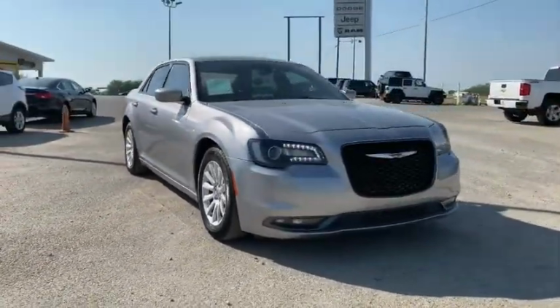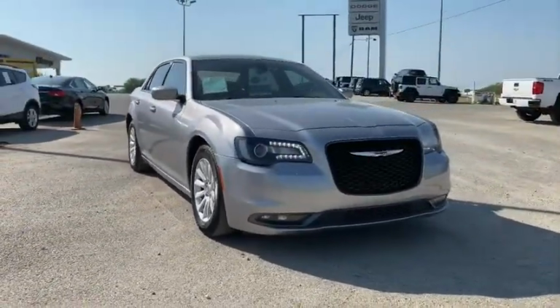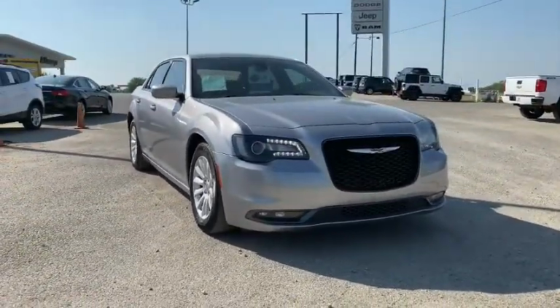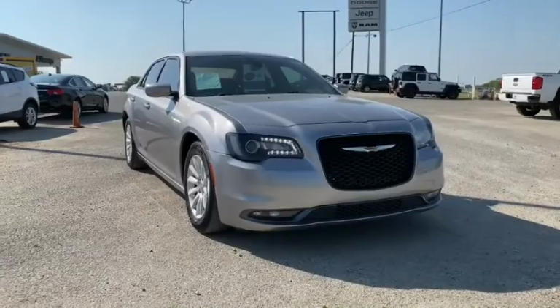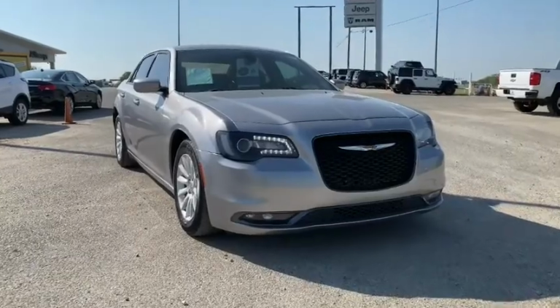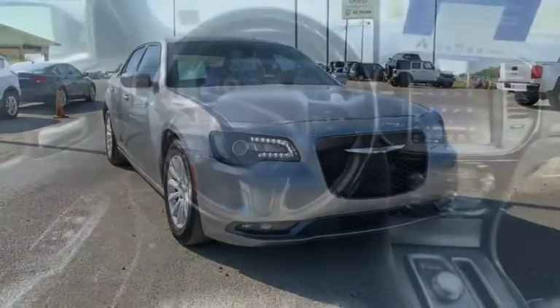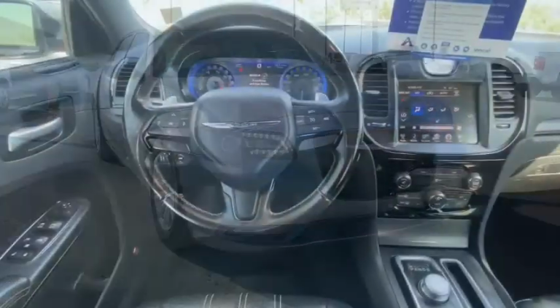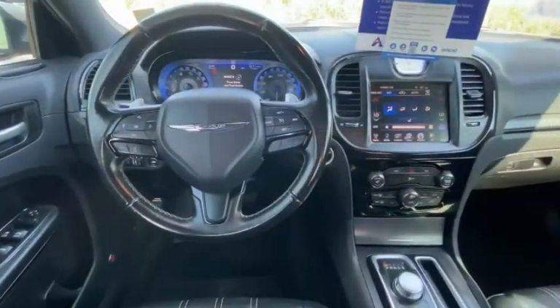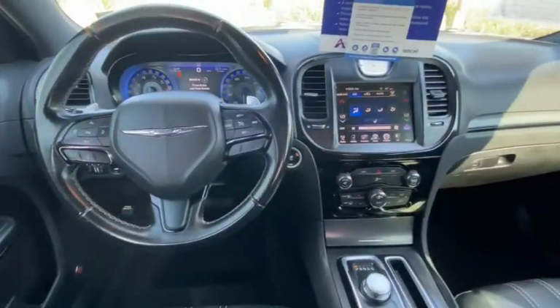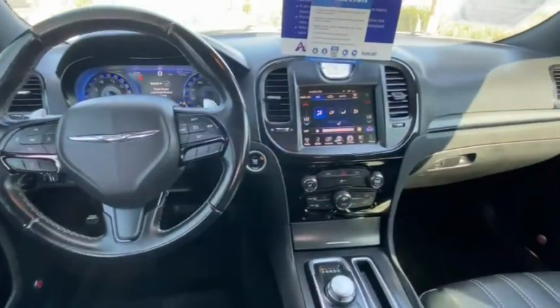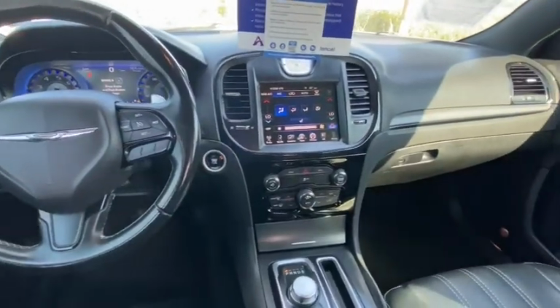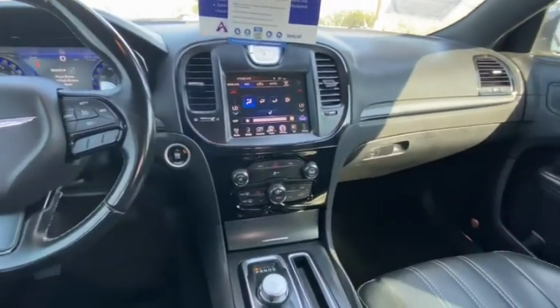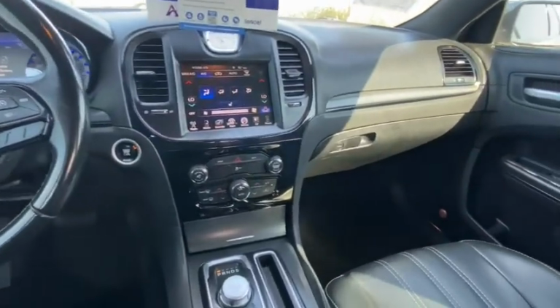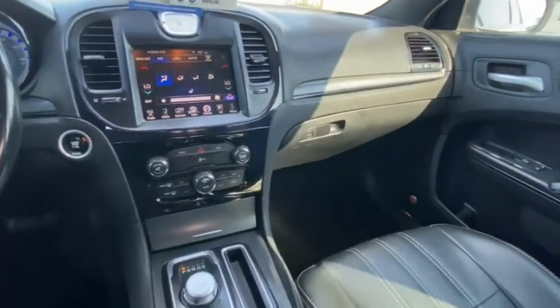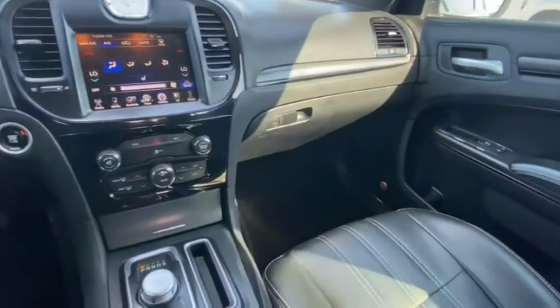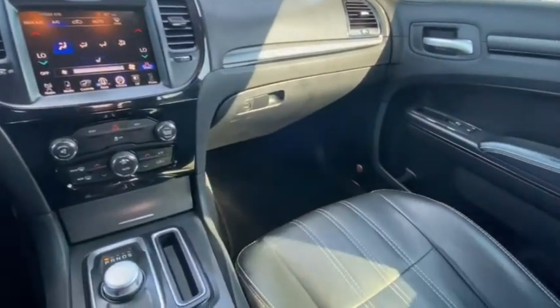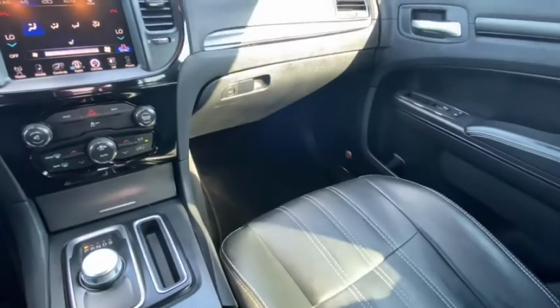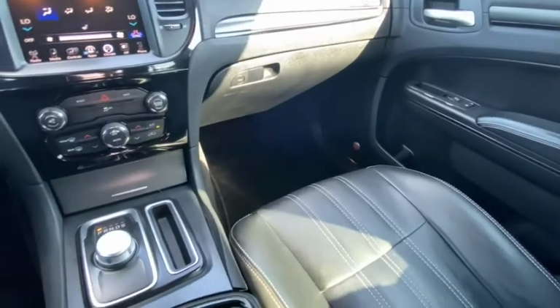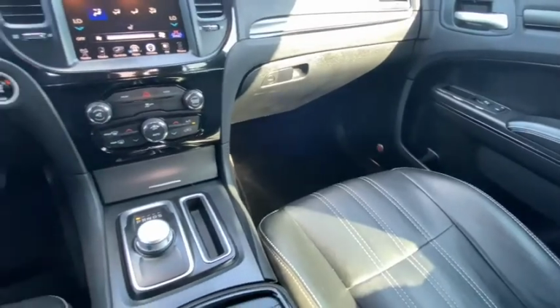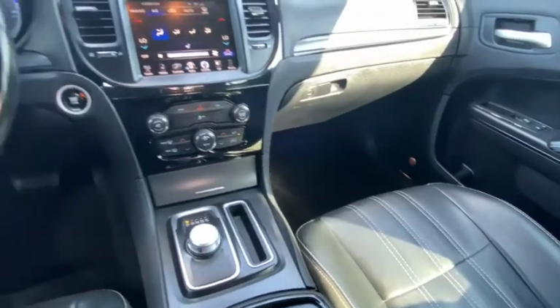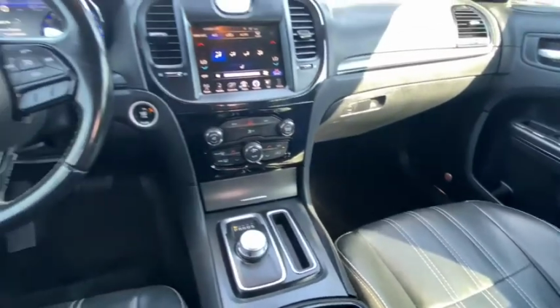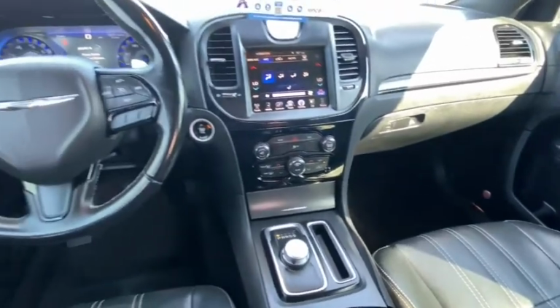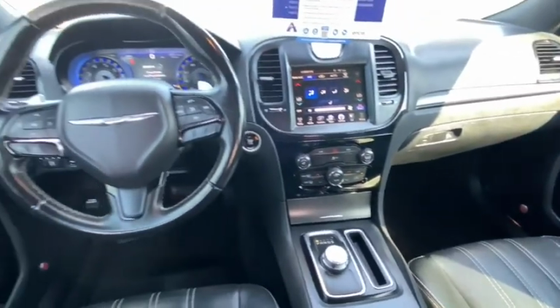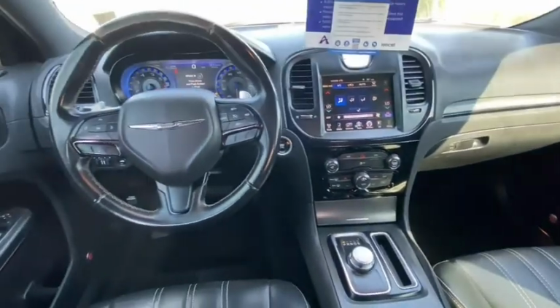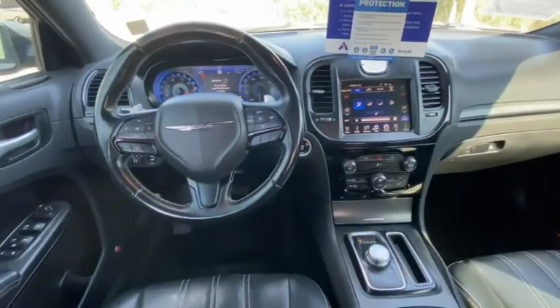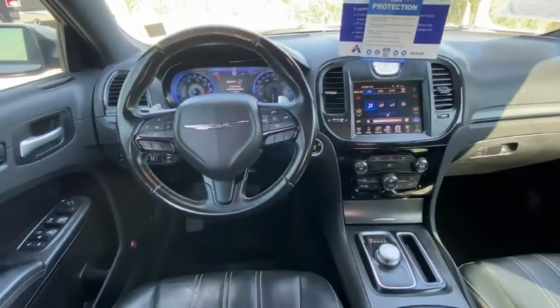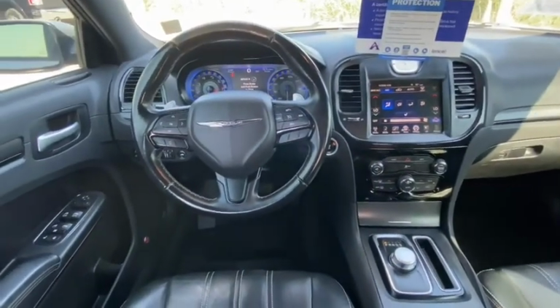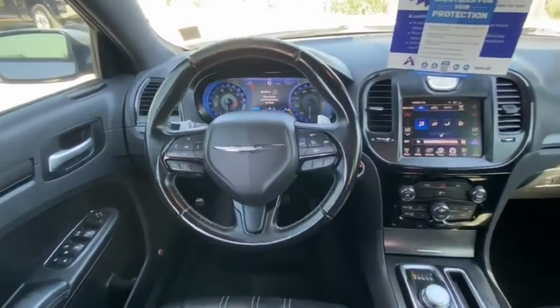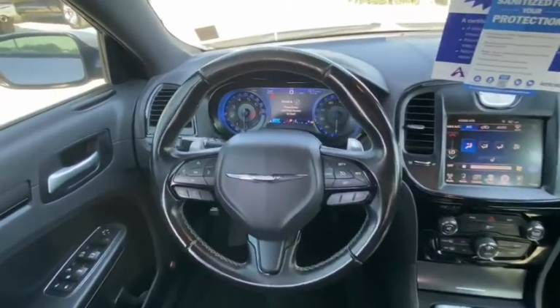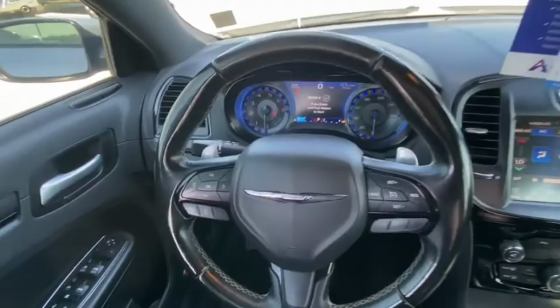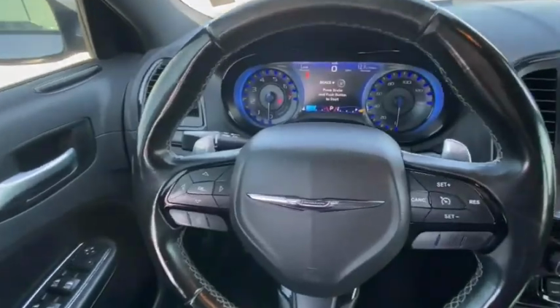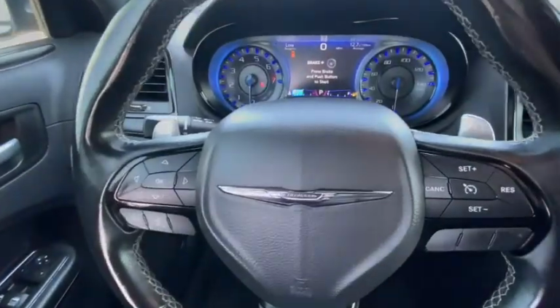Power windows, USB connection, electronic stability control, security system, trip computer, rear window defroster, compass, brake assist, Sirius satellite radio, panic alarm, and tachometer.